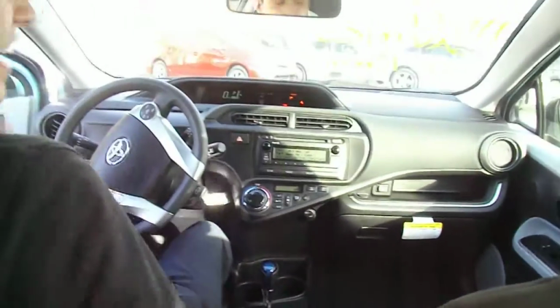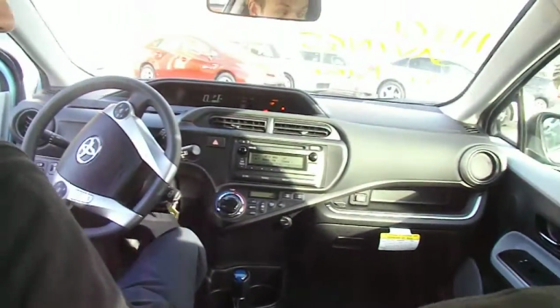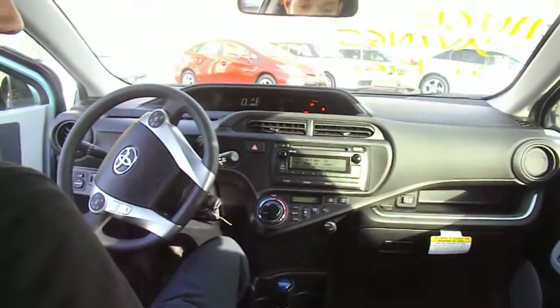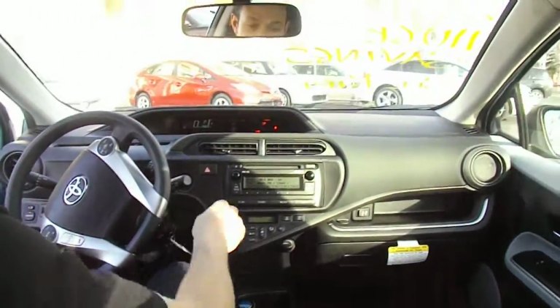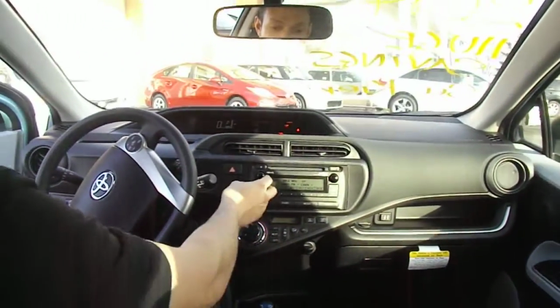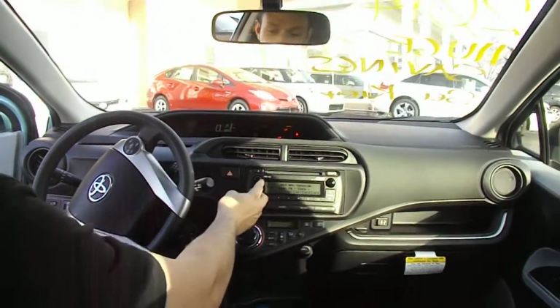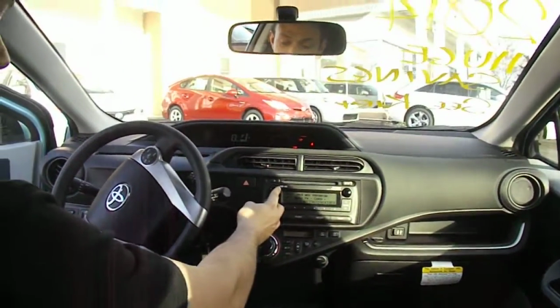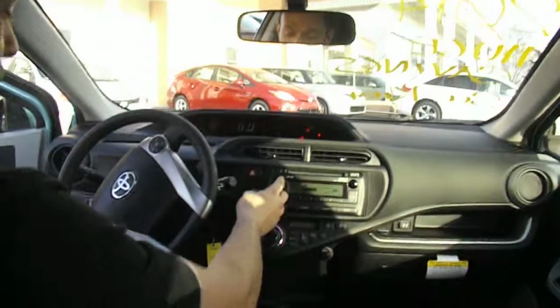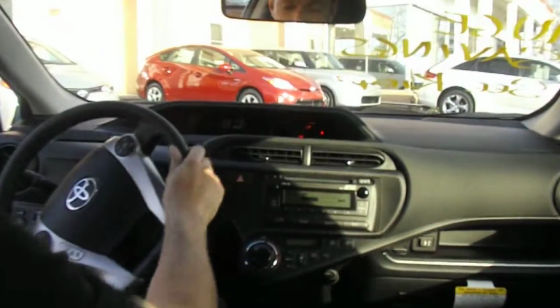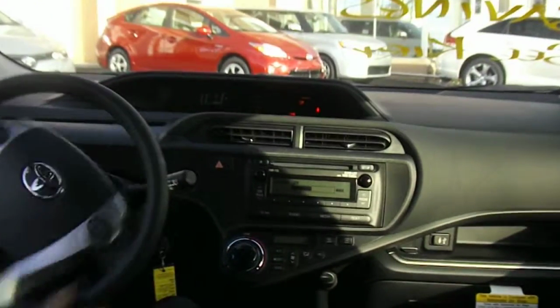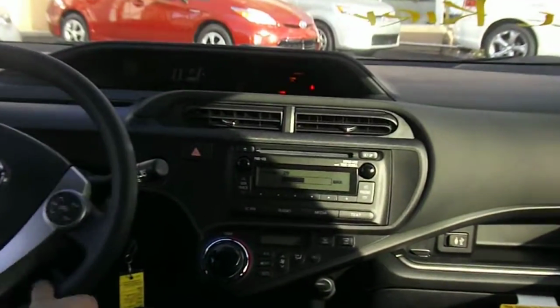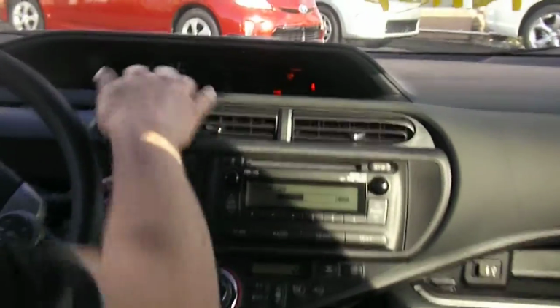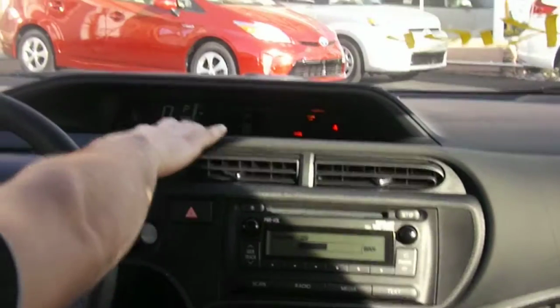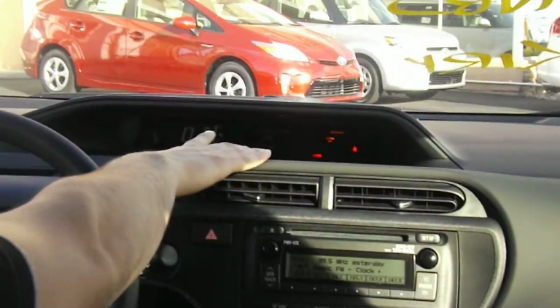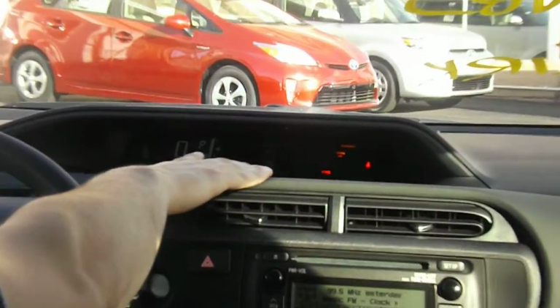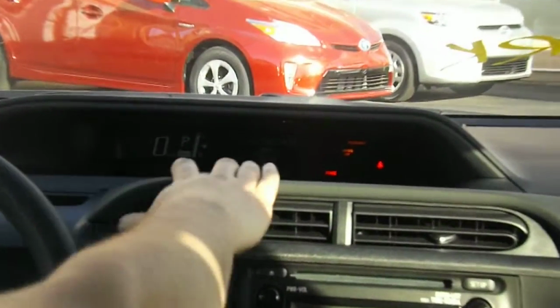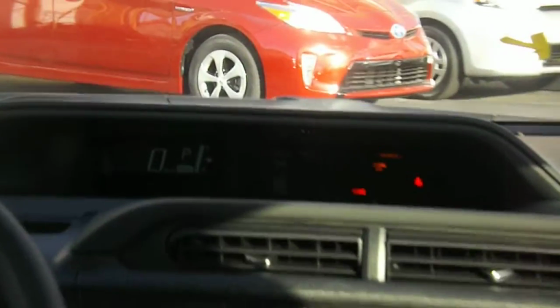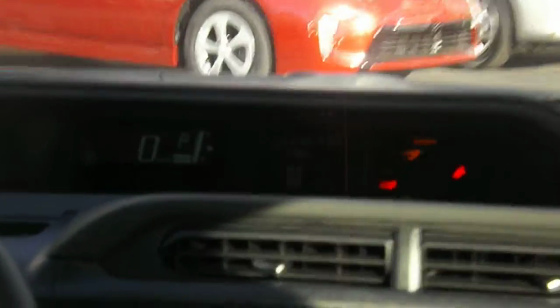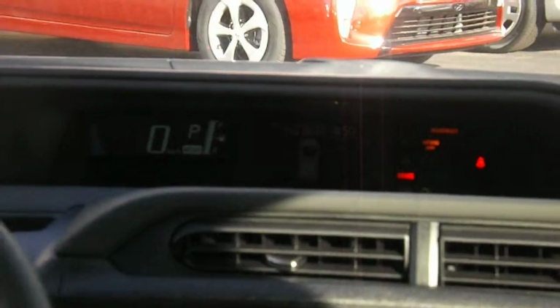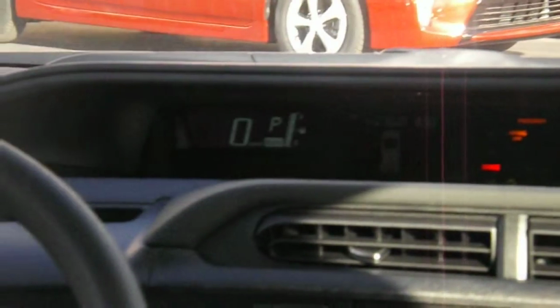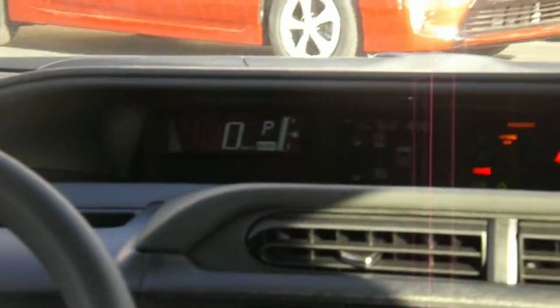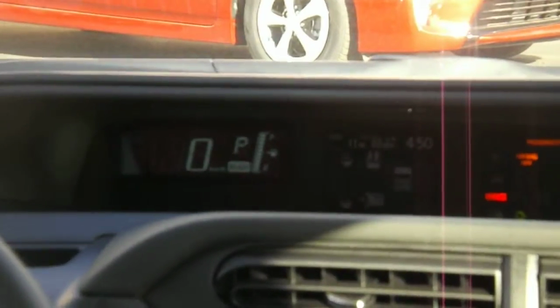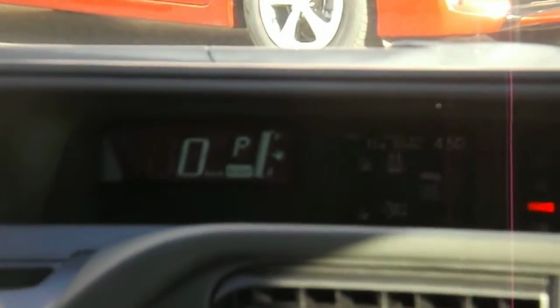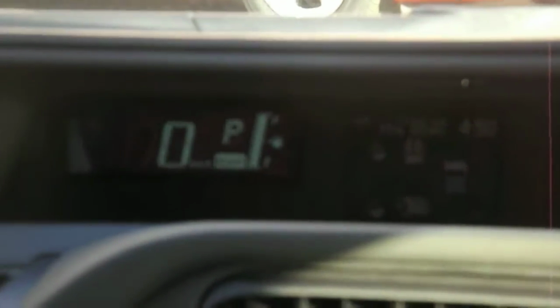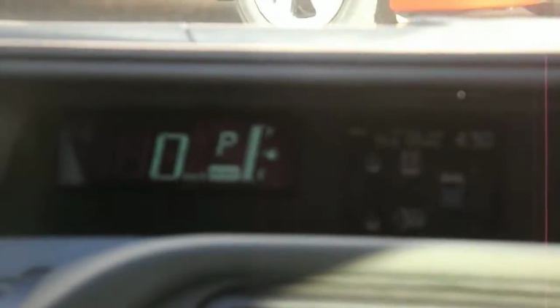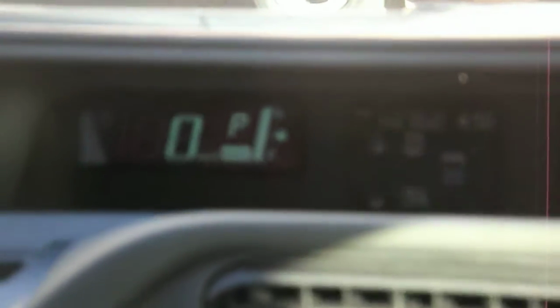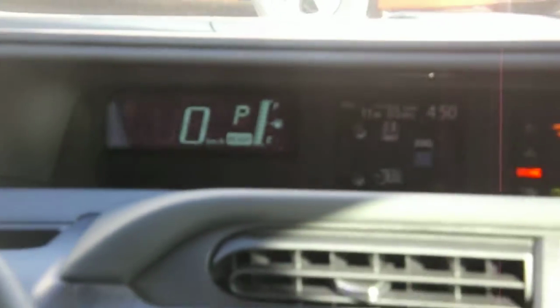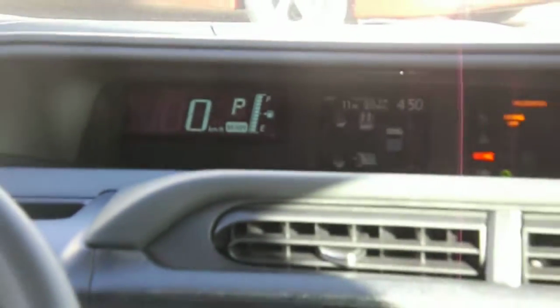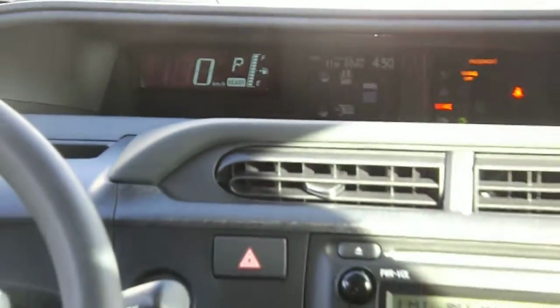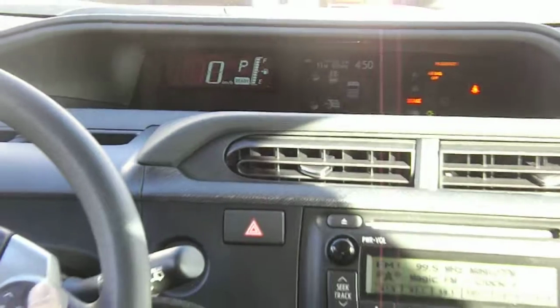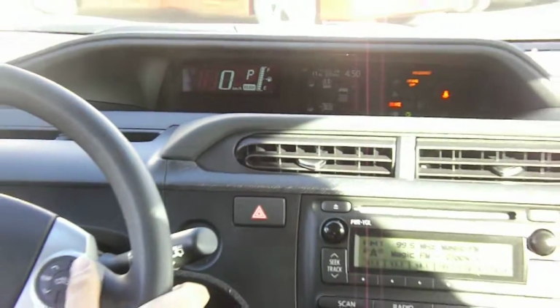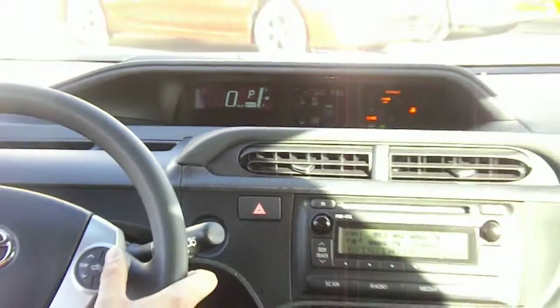Lots of leg room here, and if you check it out, this radio is equipped with Bluetooth. And looking at the dash, we've got an energy monitor that we can flip through by pressing the display button. This is an excellent vehicle, has a lot of great features.